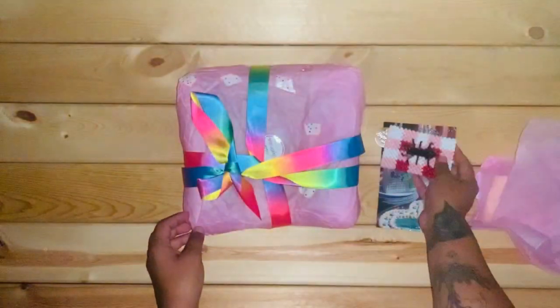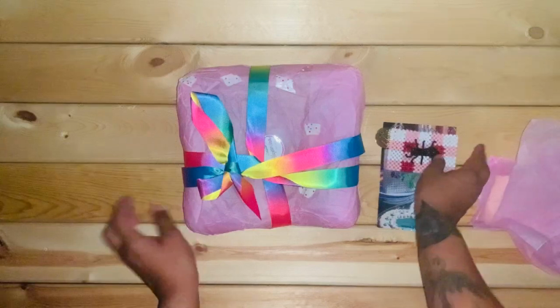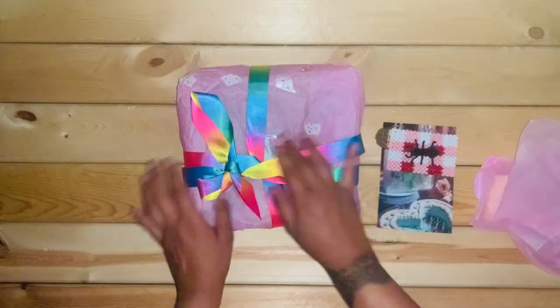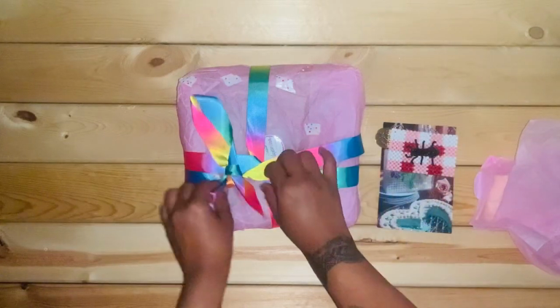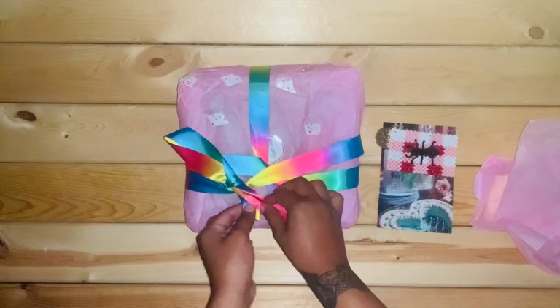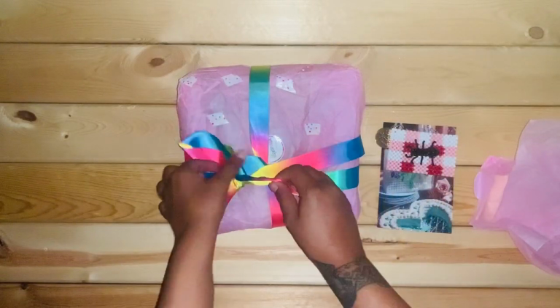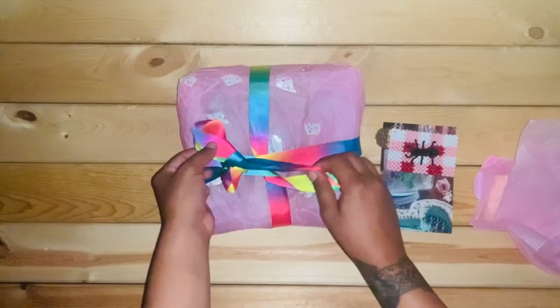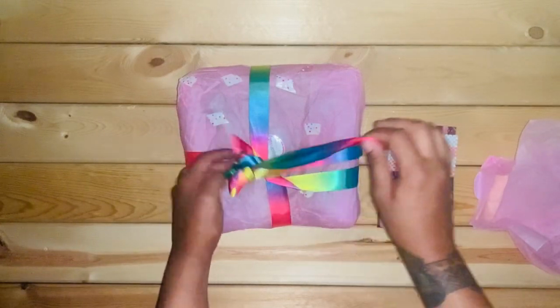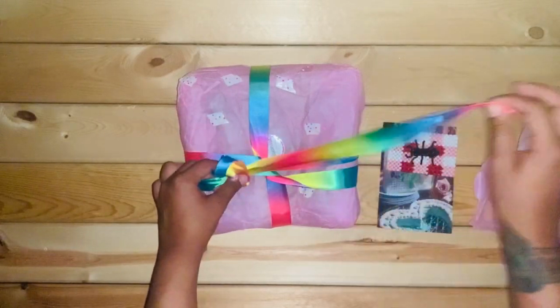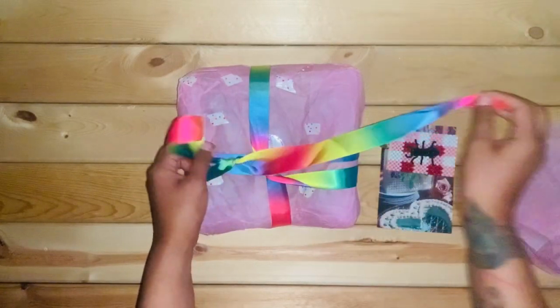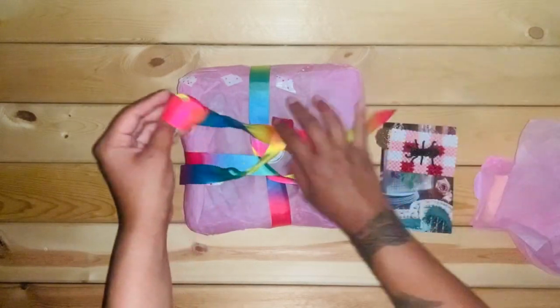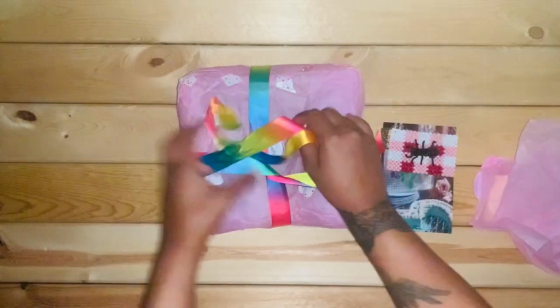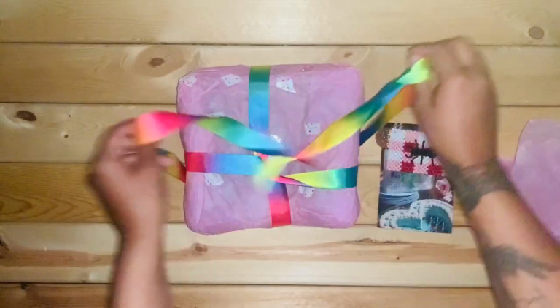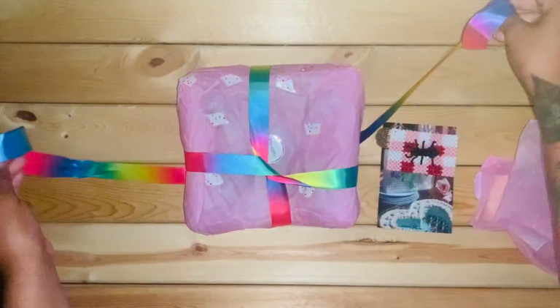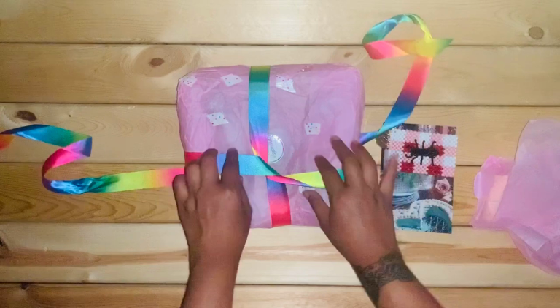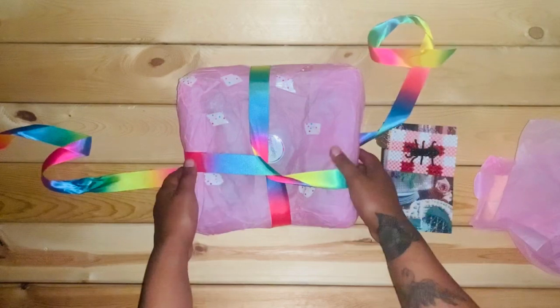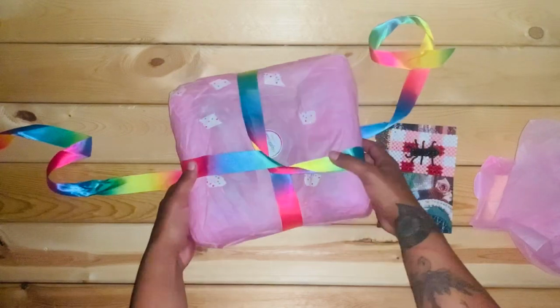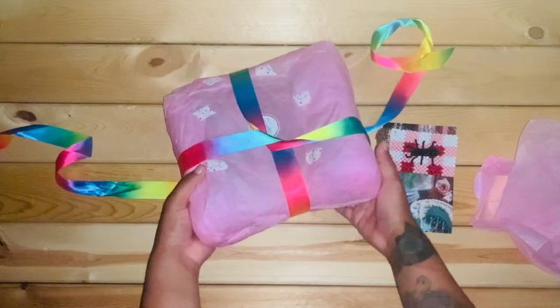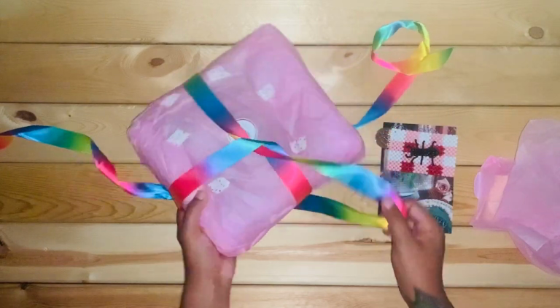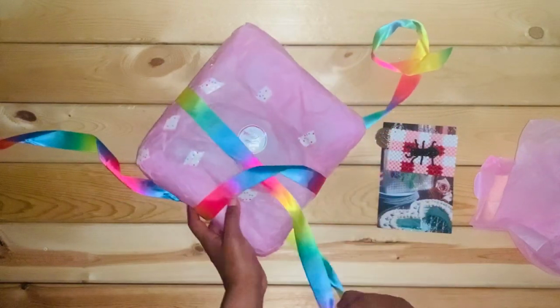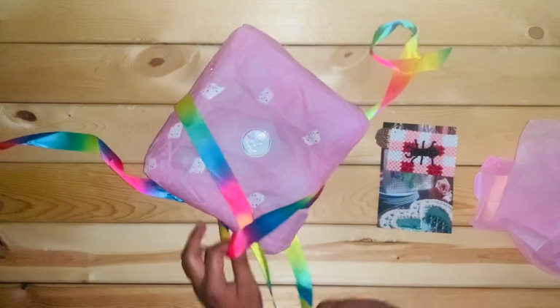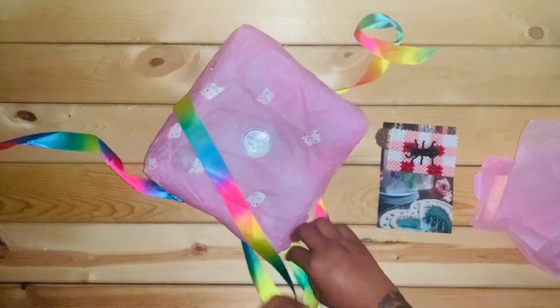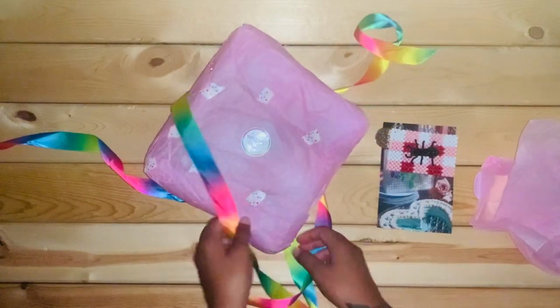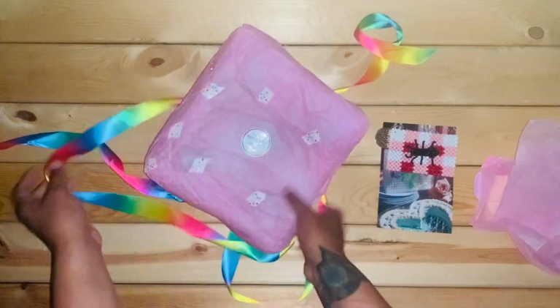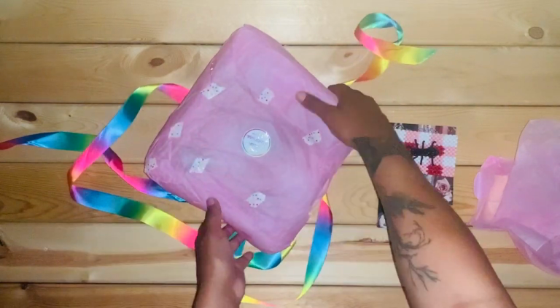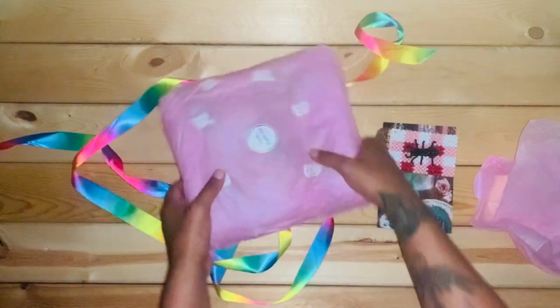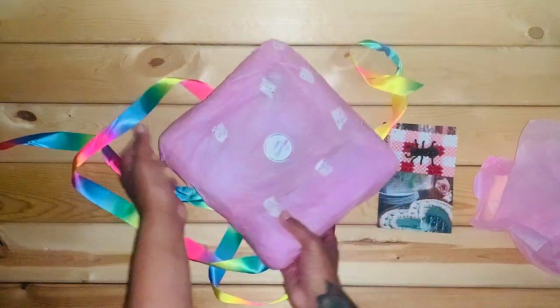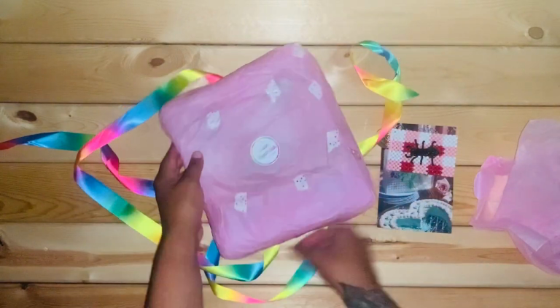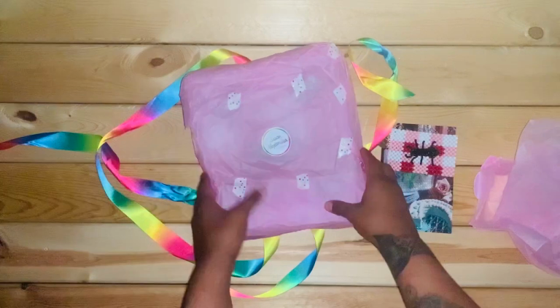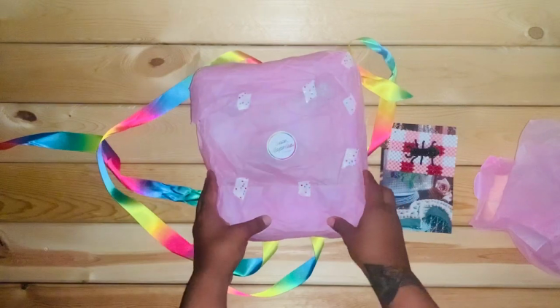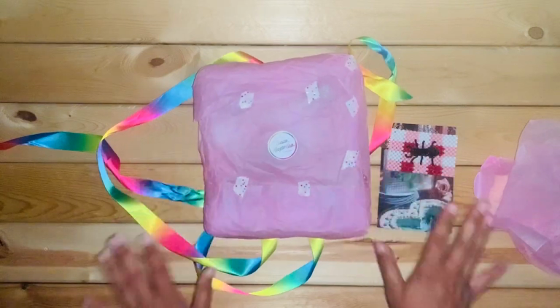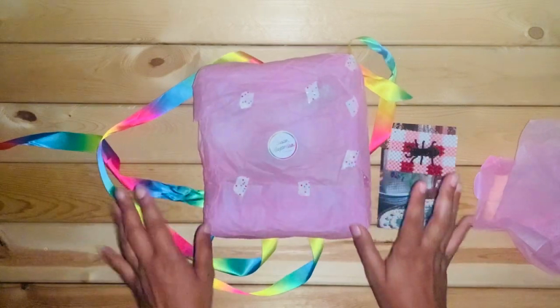On to the bag now. Oh wow, I really like this ribbon — the color too. The bag.